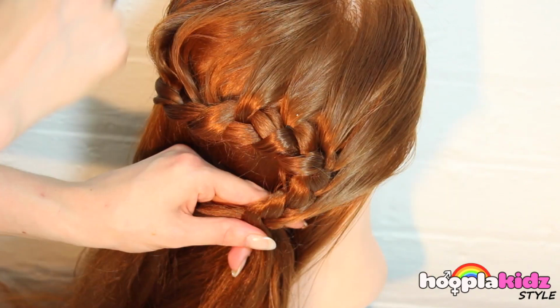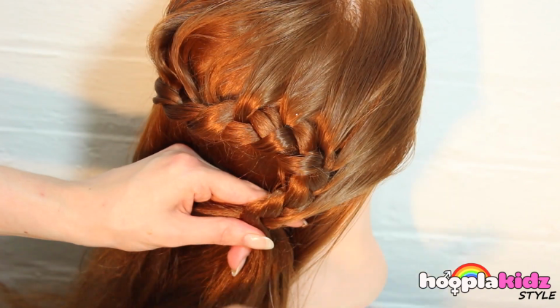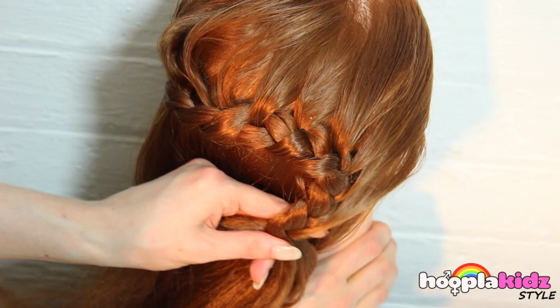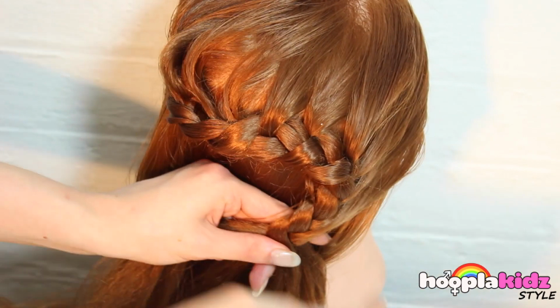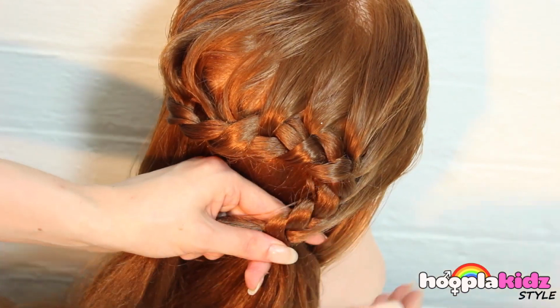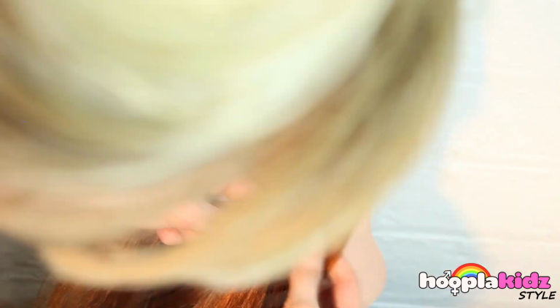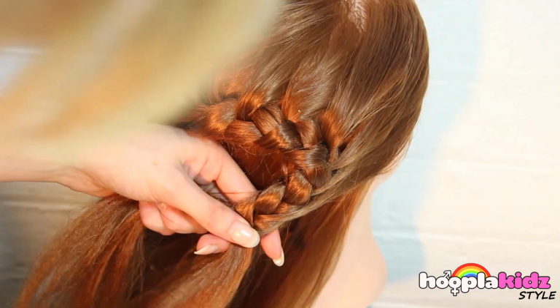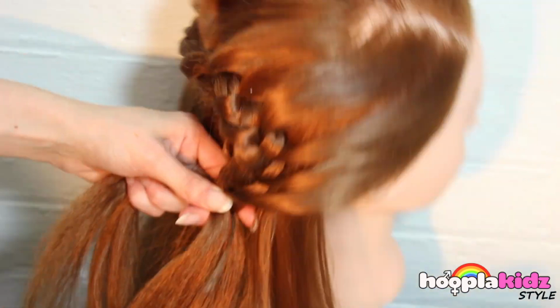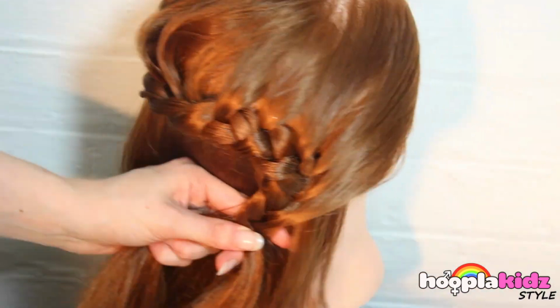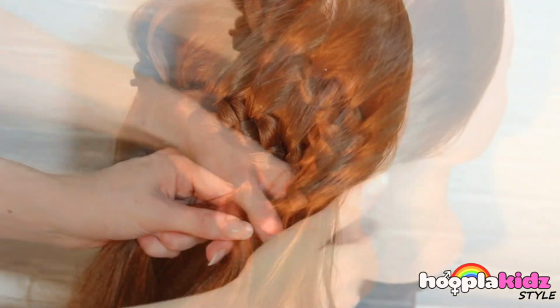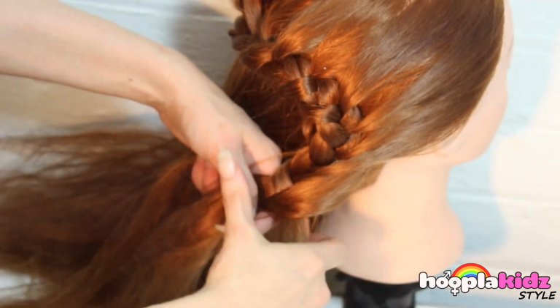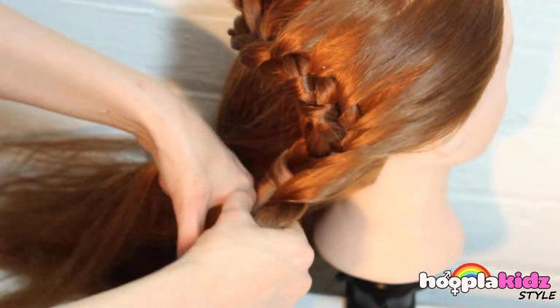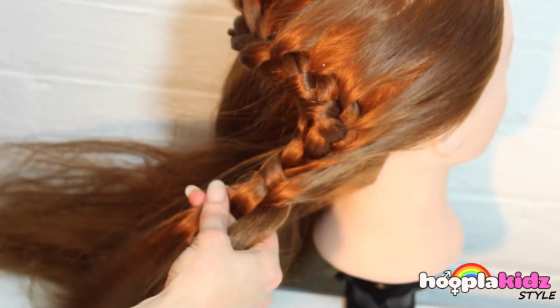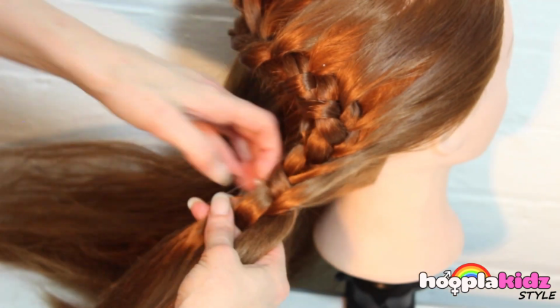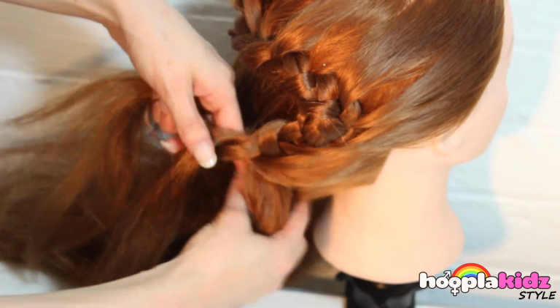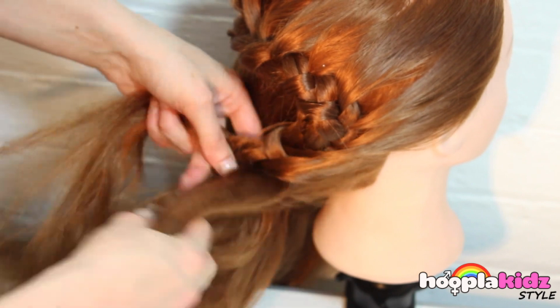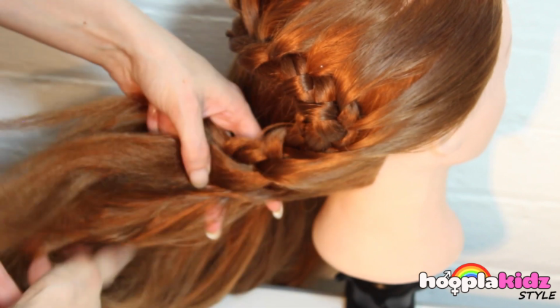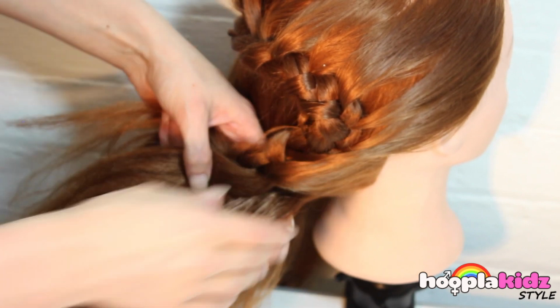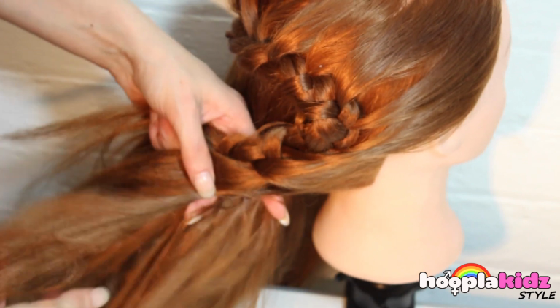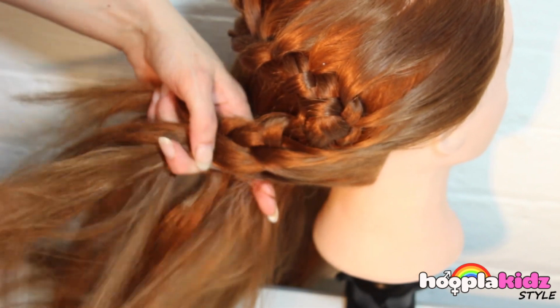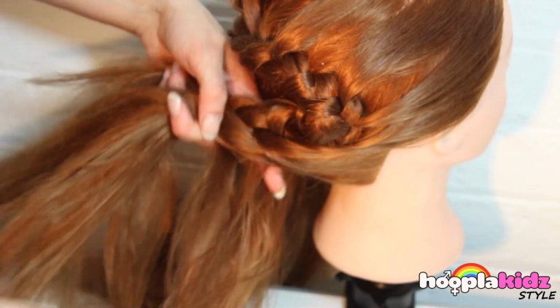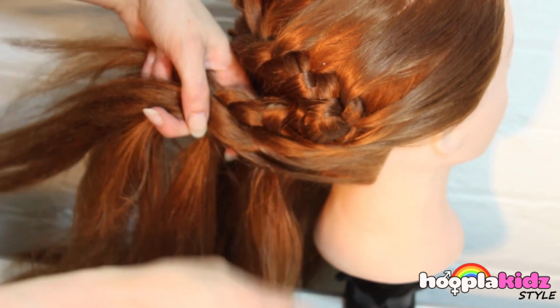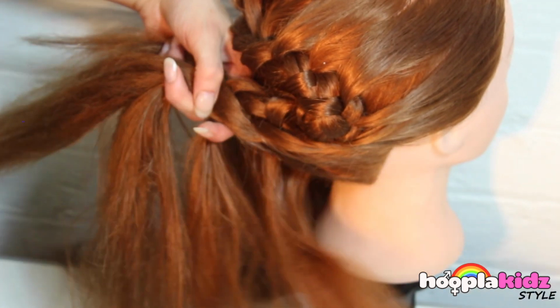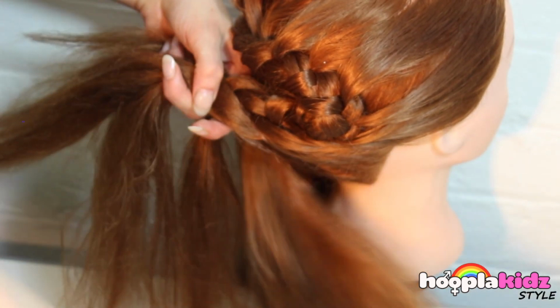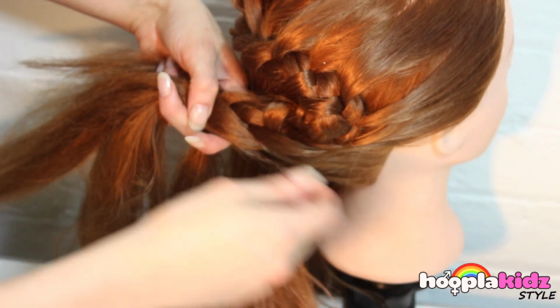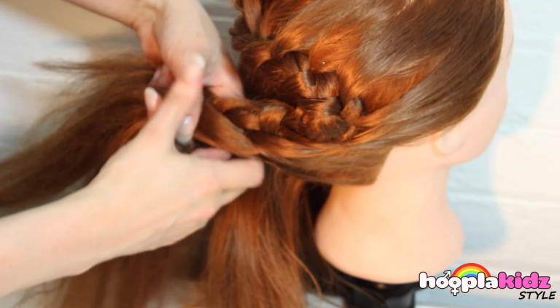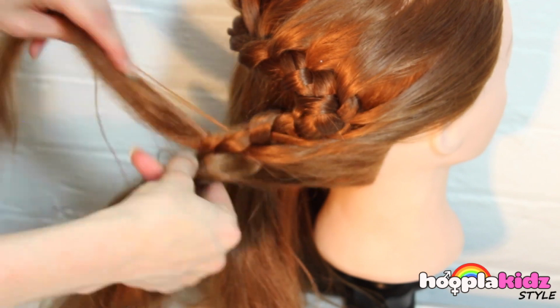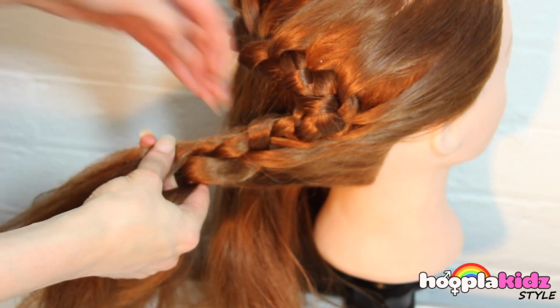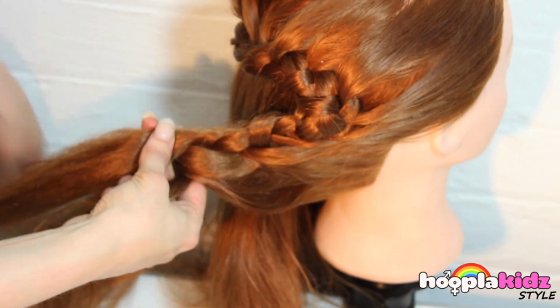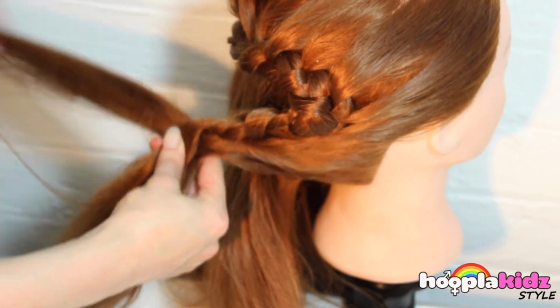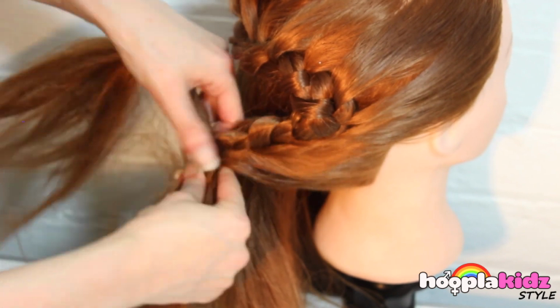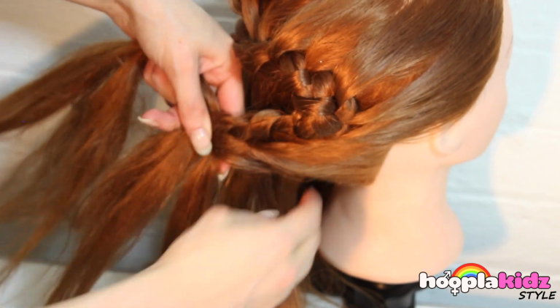So now we're trying to create an S shape and we're going to braid back in the other direction. Now, the hair we're taking is coming from underneath the braid, not the top.